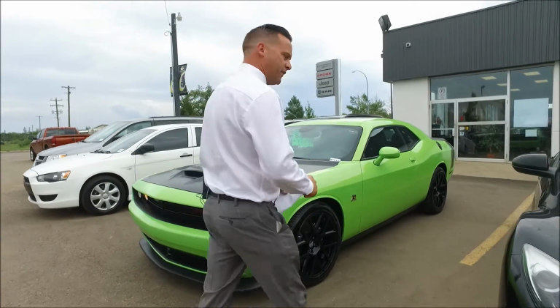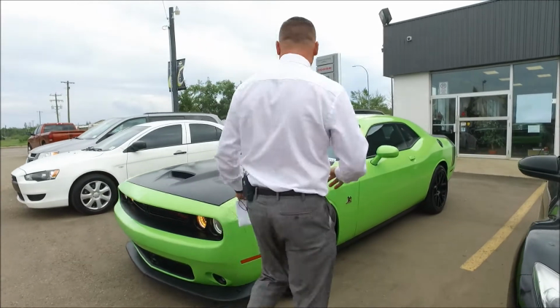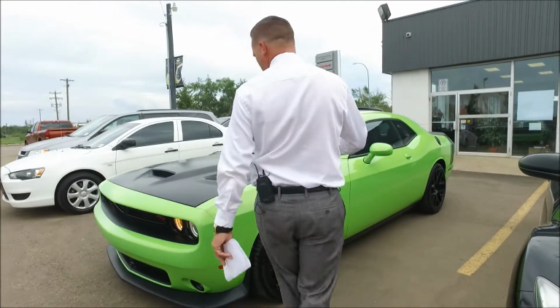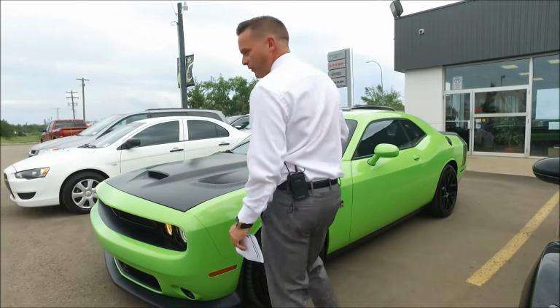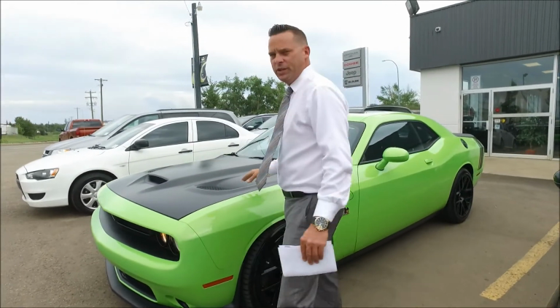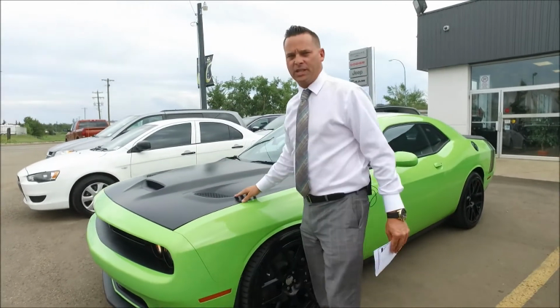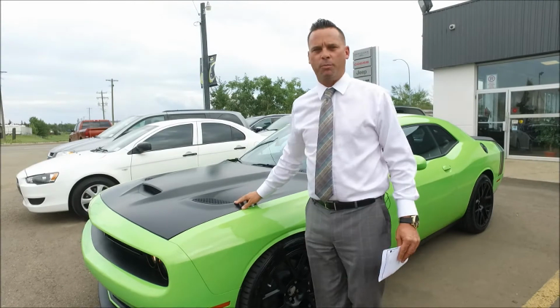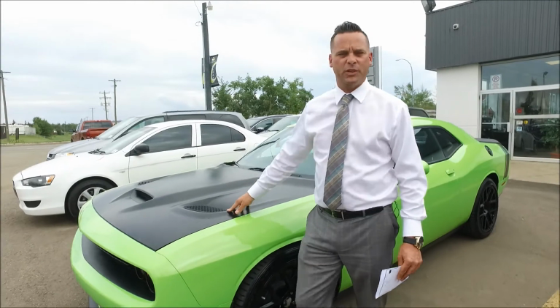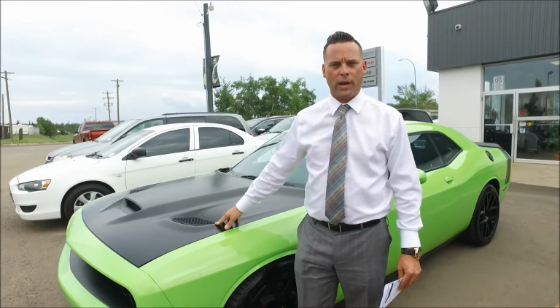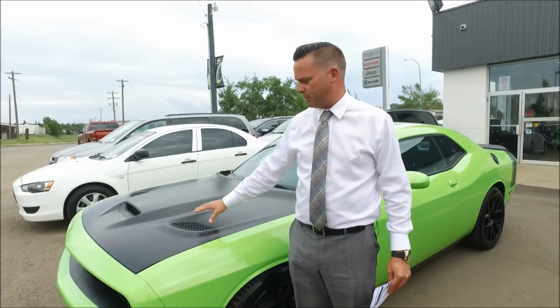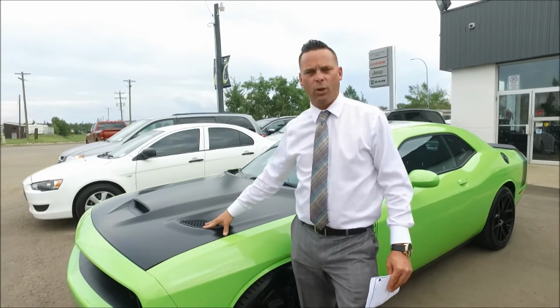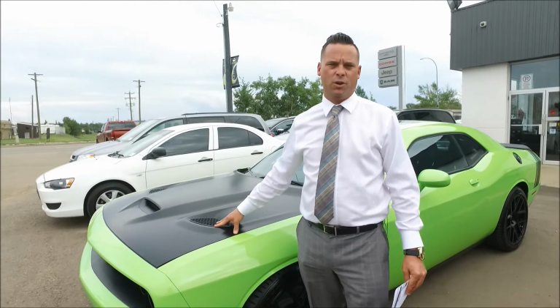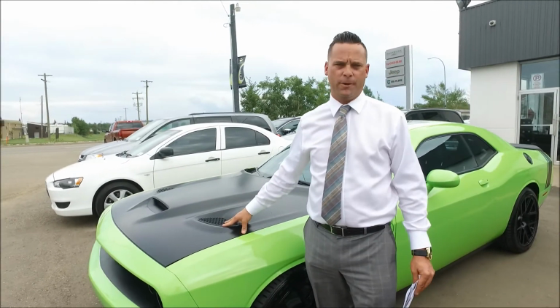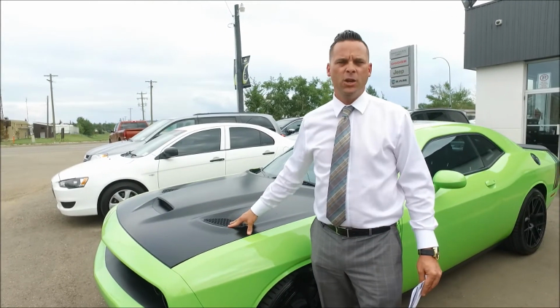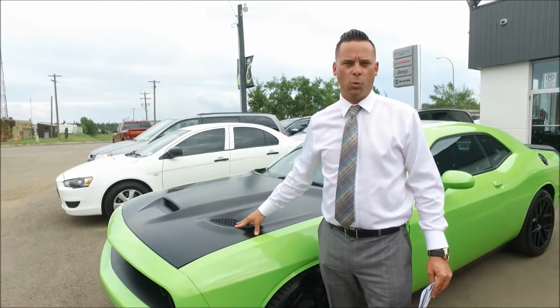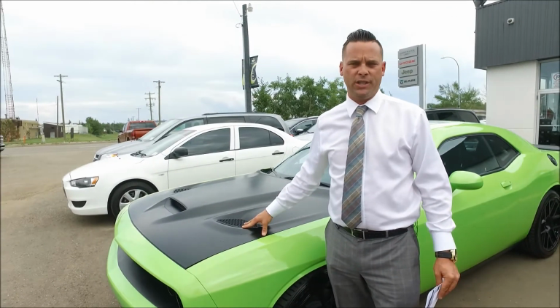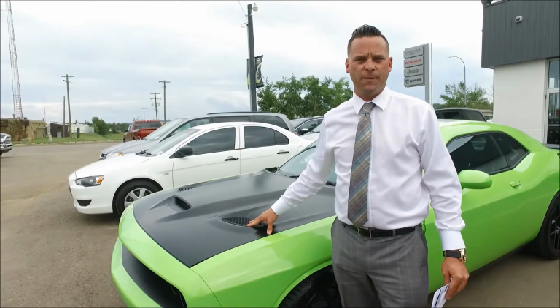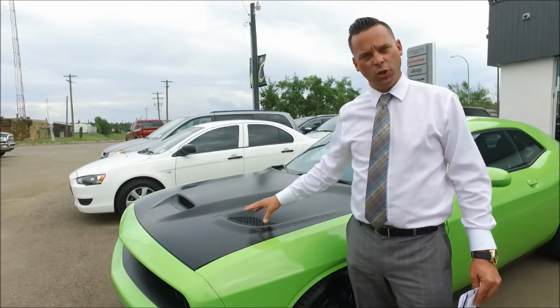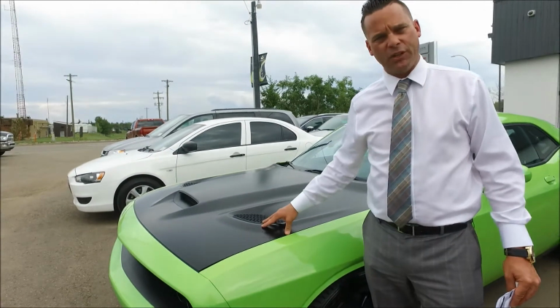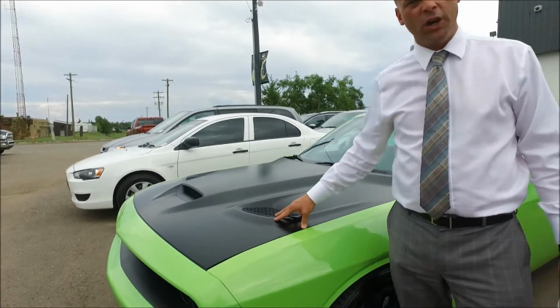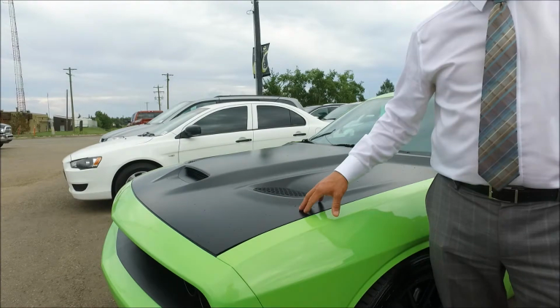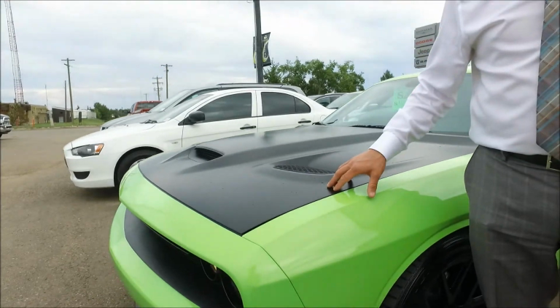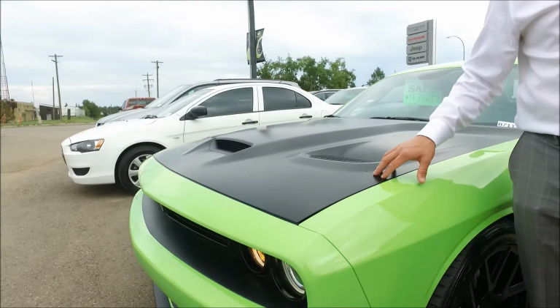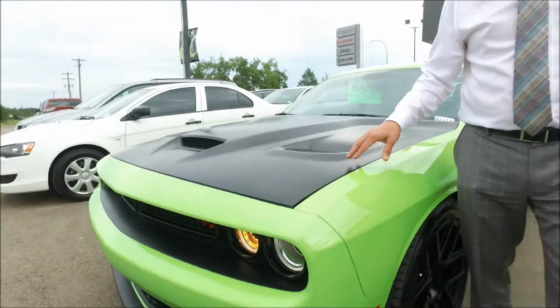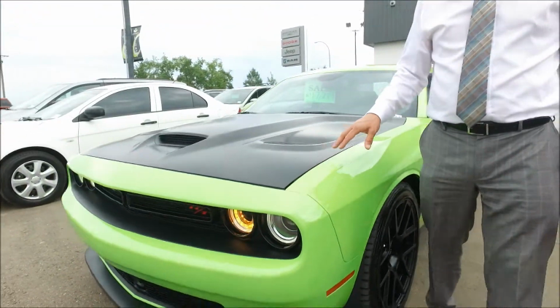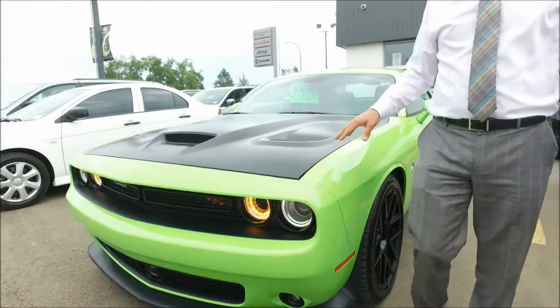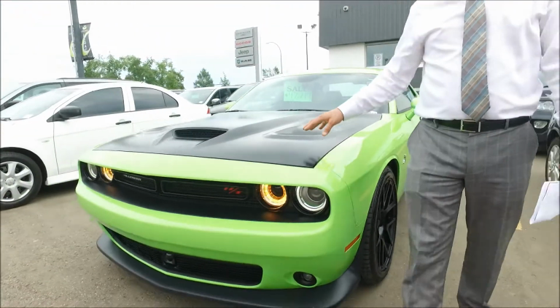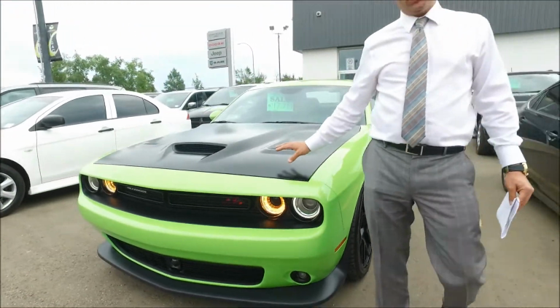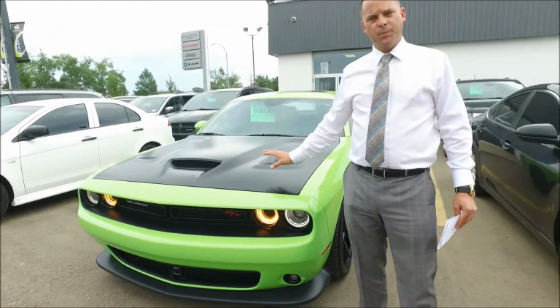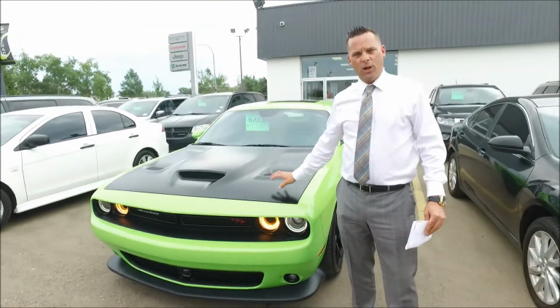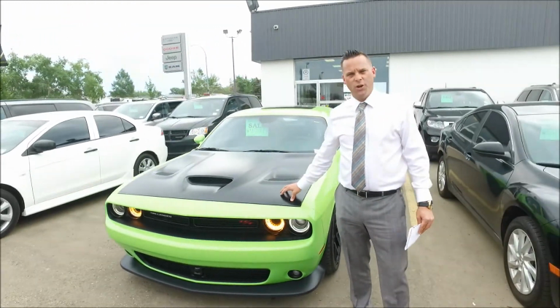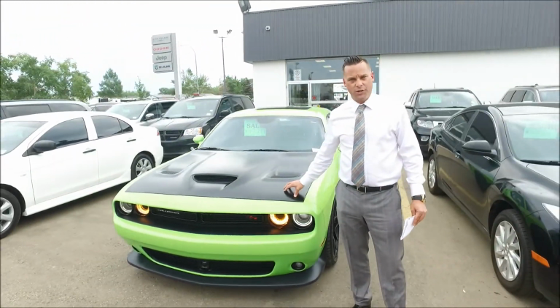This is a very special car for one reason: the previous owner actually put the Hellcat hood on here. So when you're watching this and looking at this car, it is an RT Scat Pack with the Challenger Hellcat hood on it.